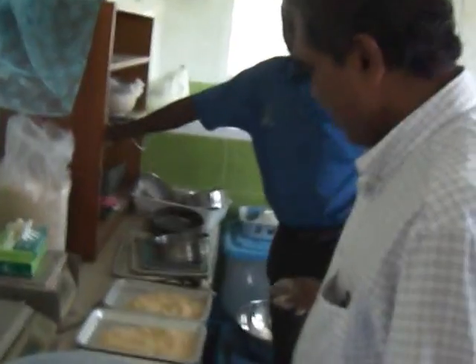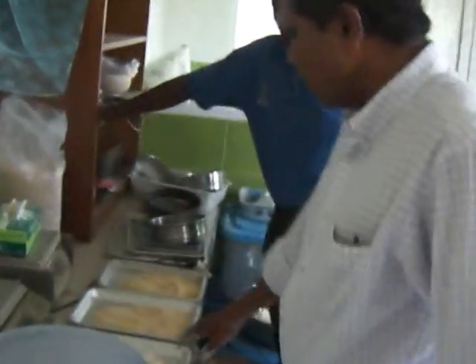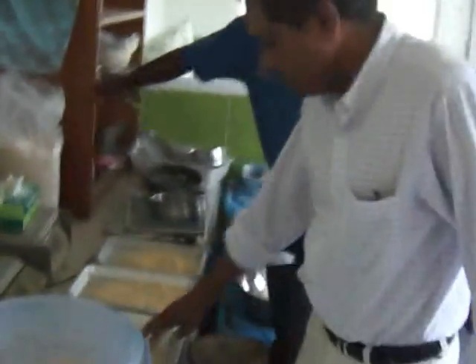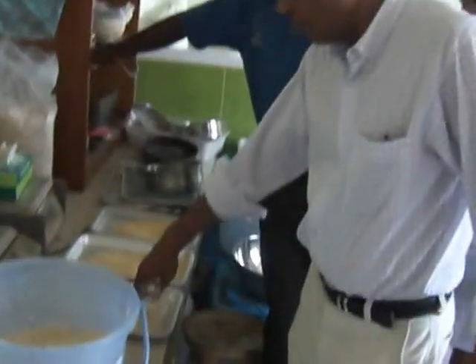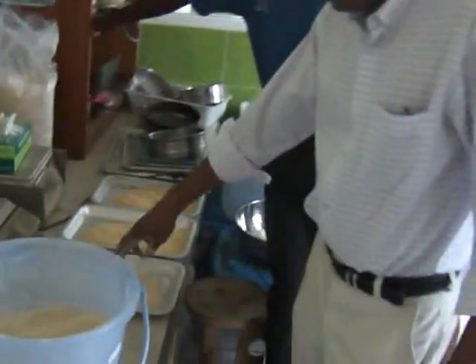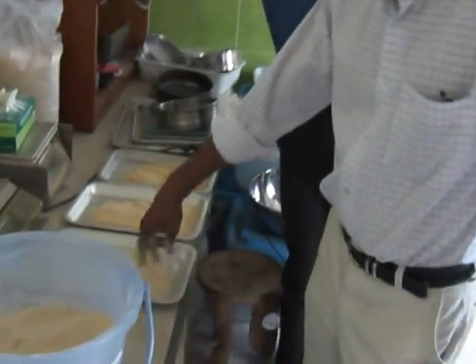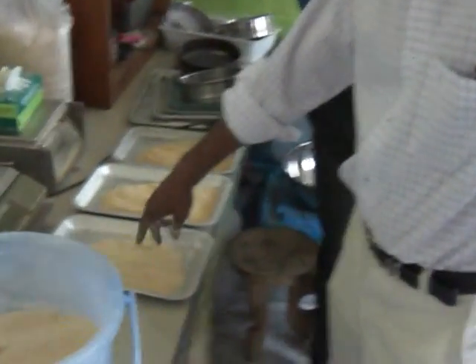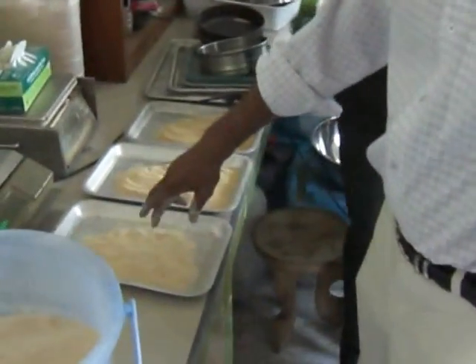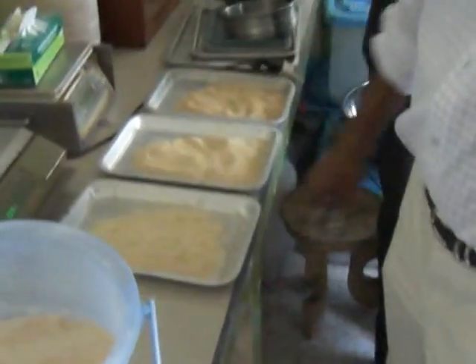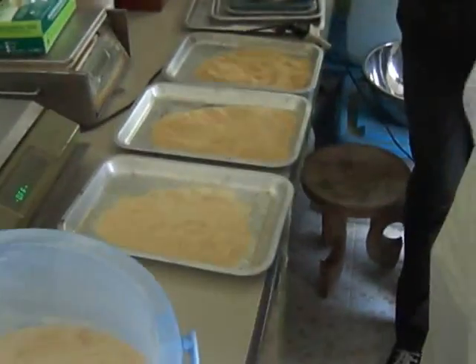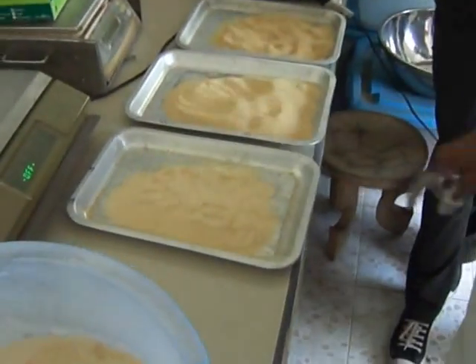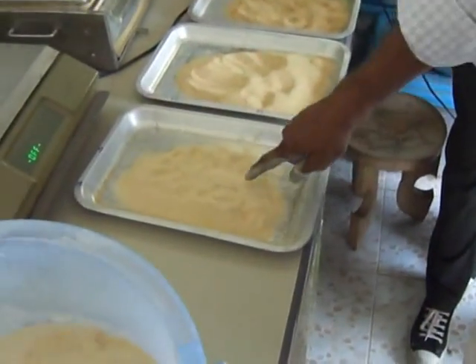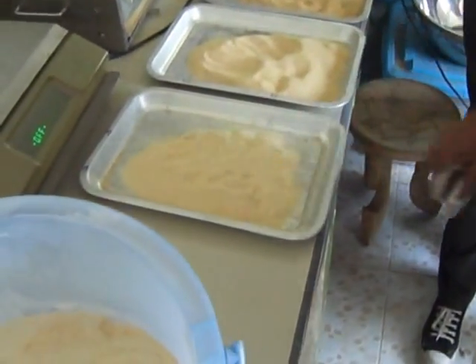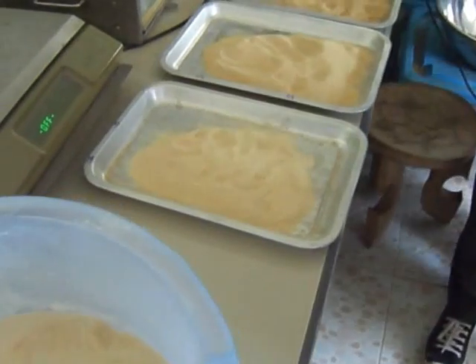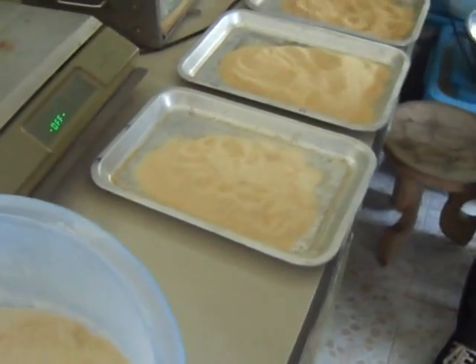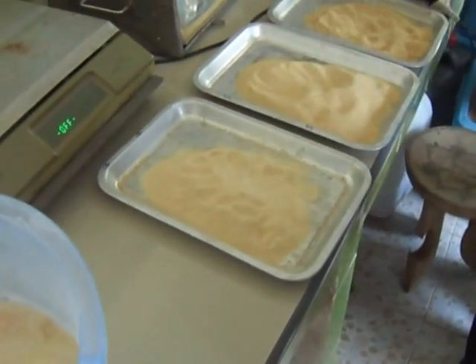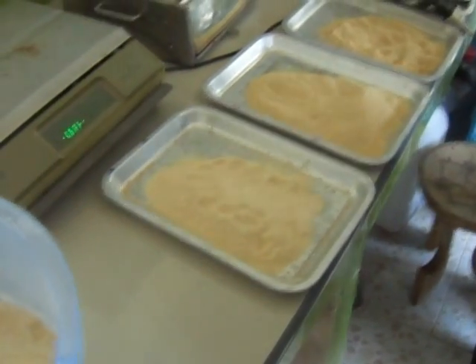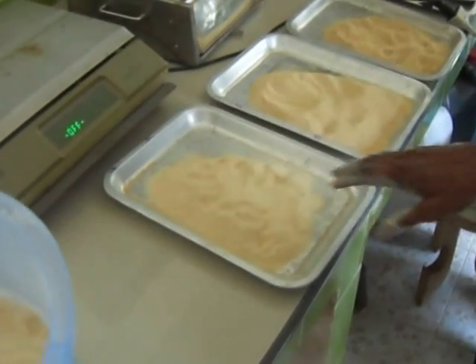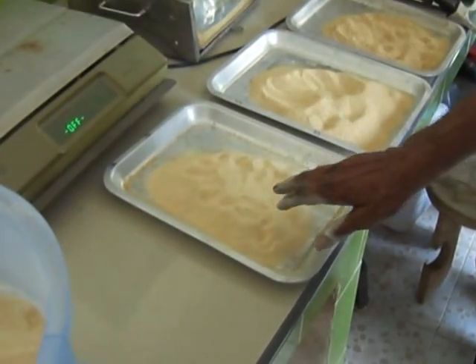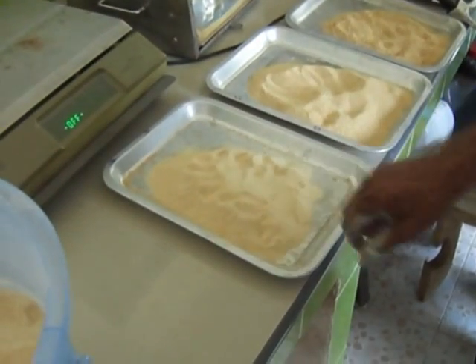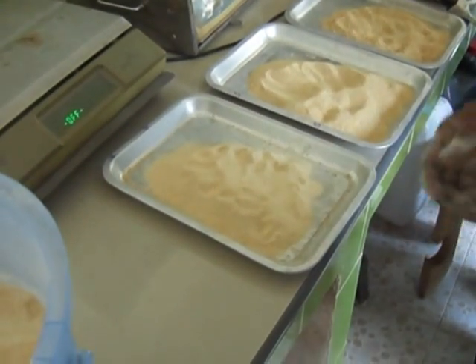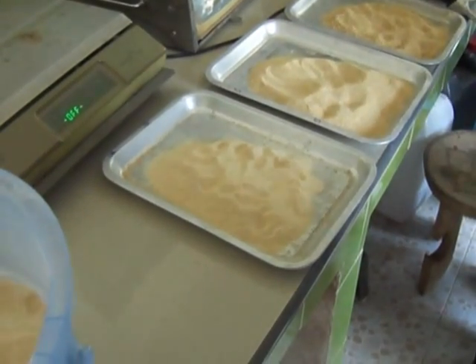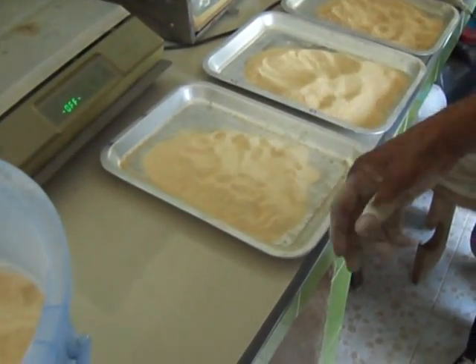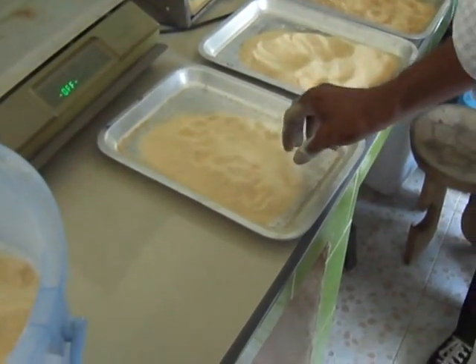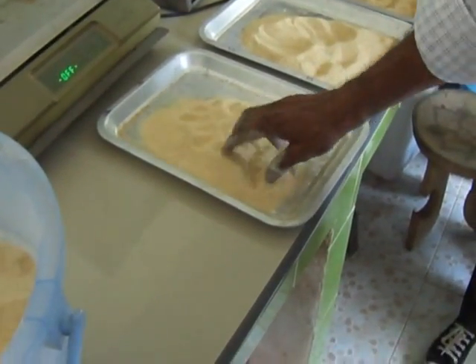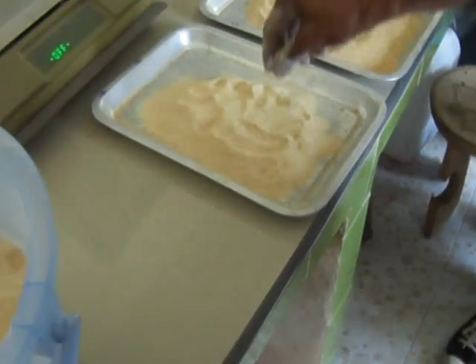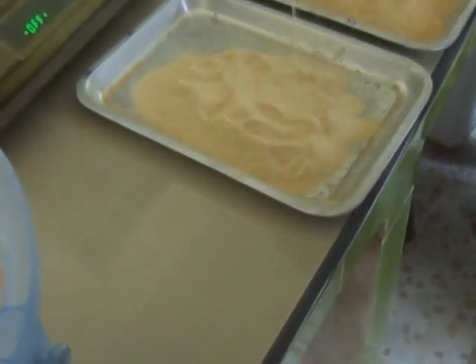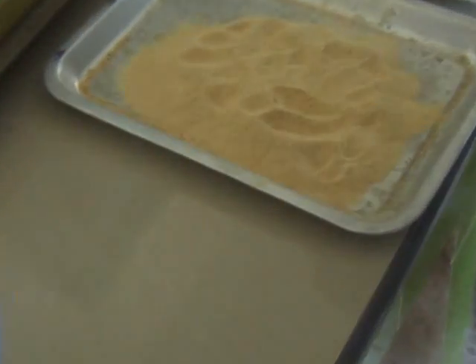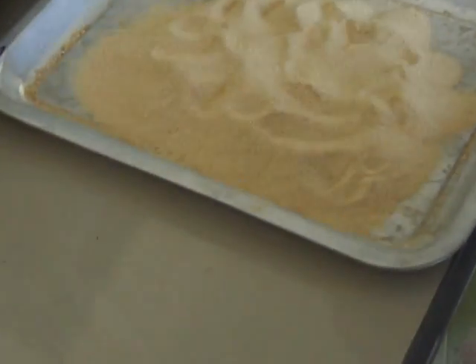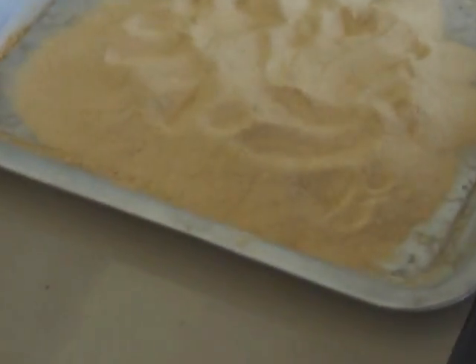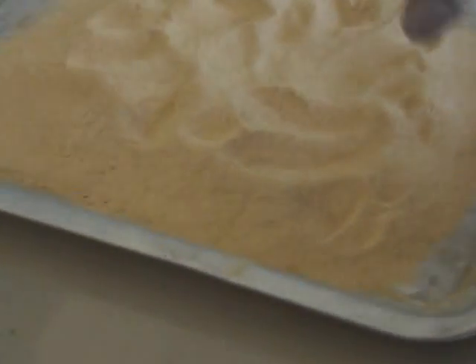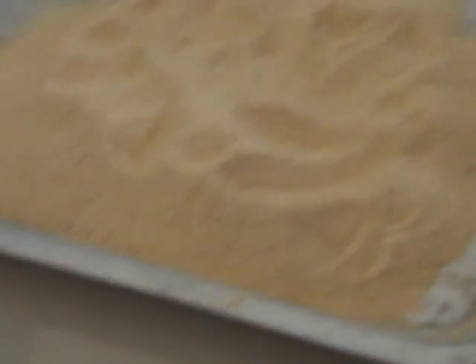This one has about 45% protein. It will have about 4-5% lipids because all the lipids have been extracted. Very few lipids.